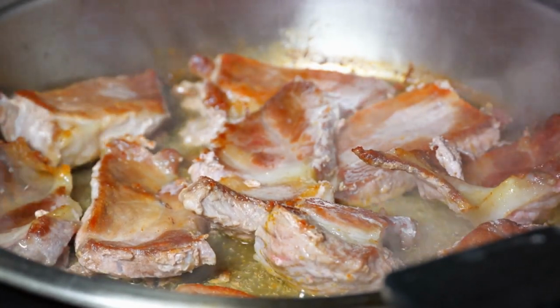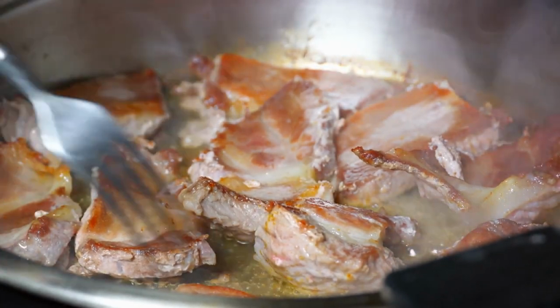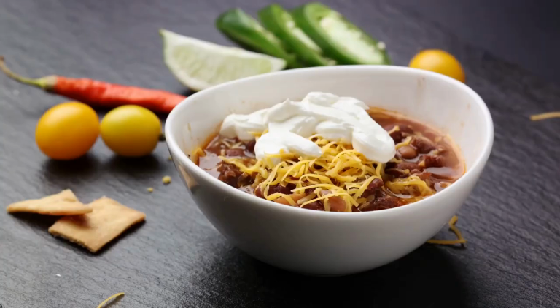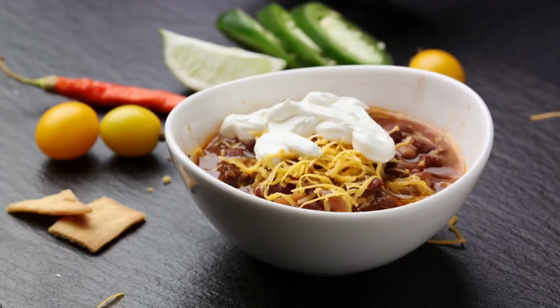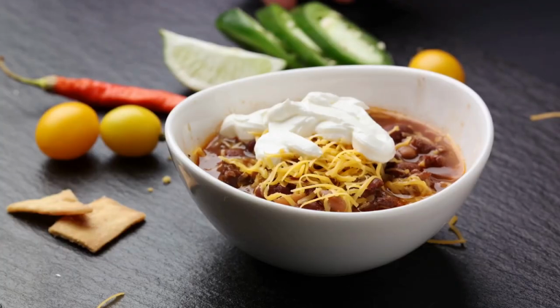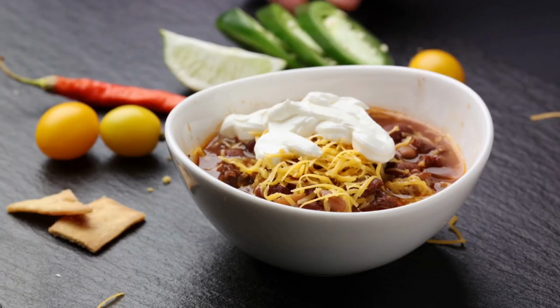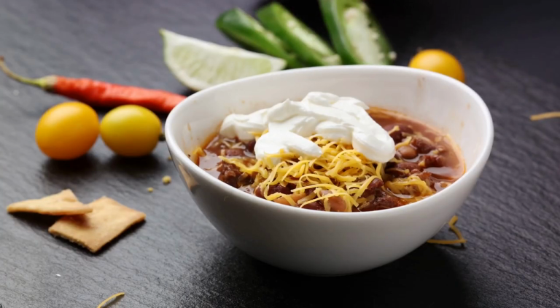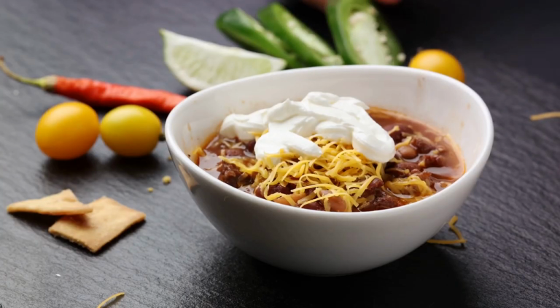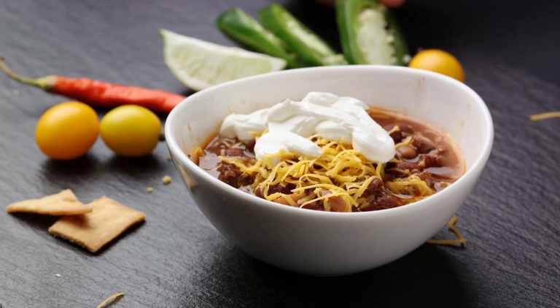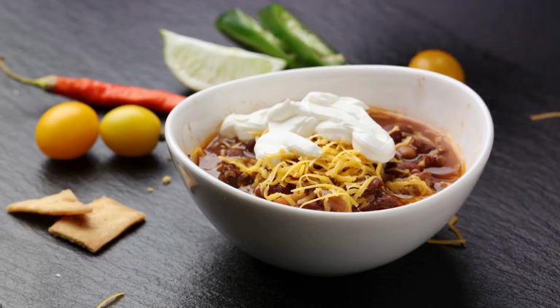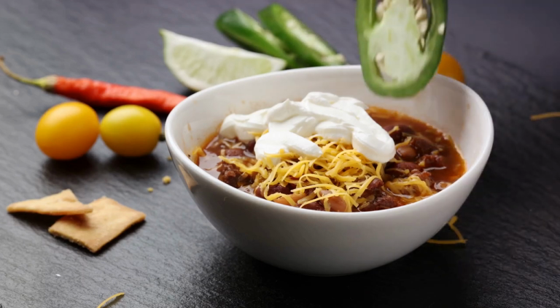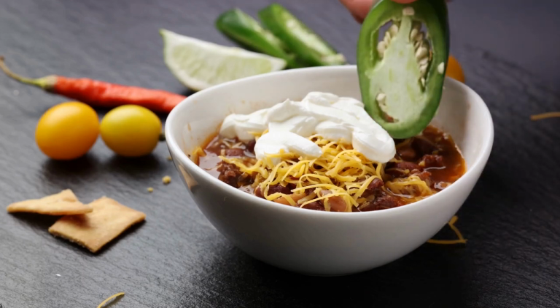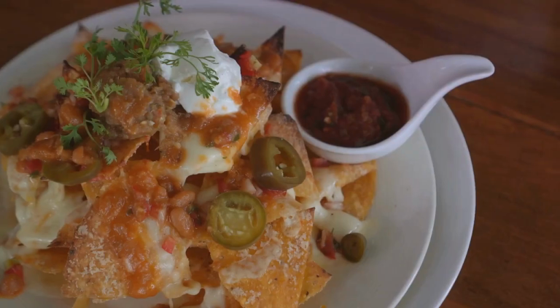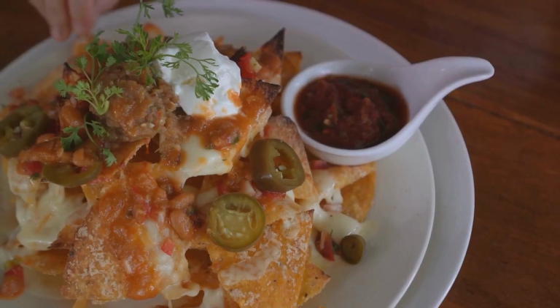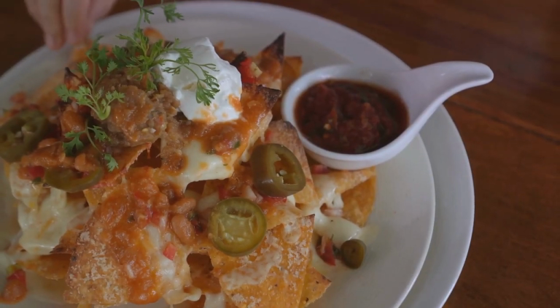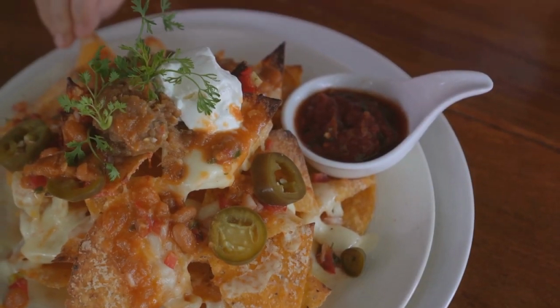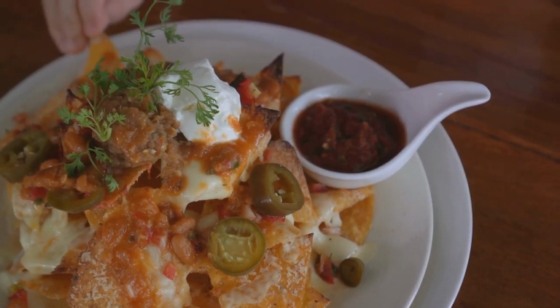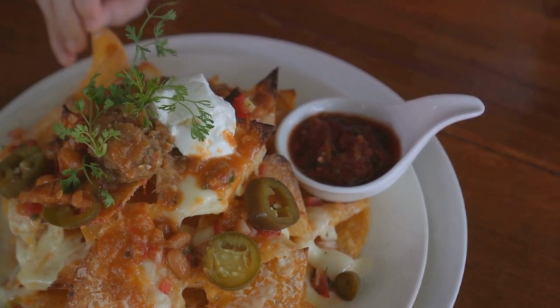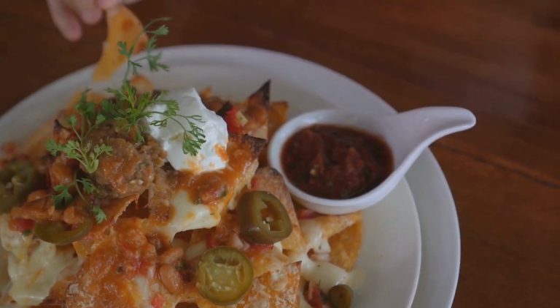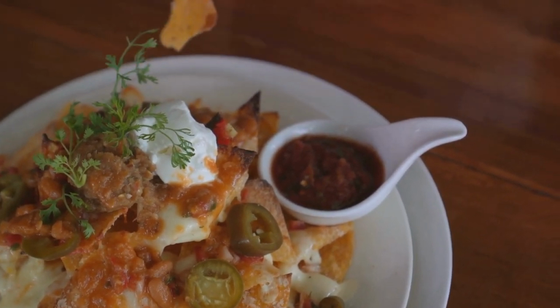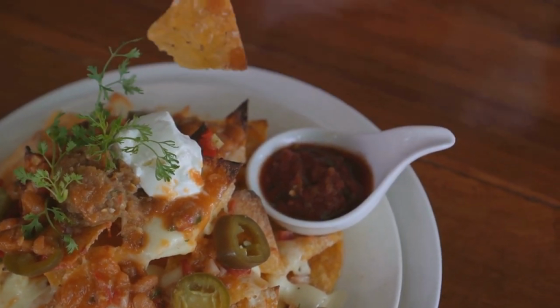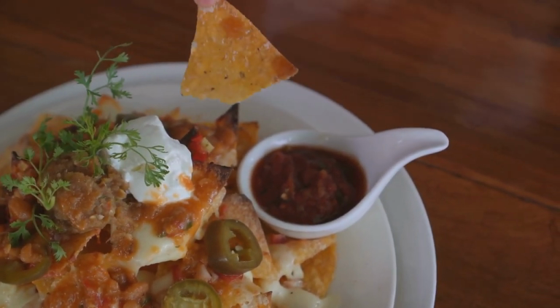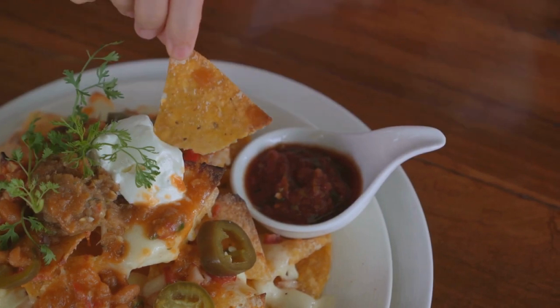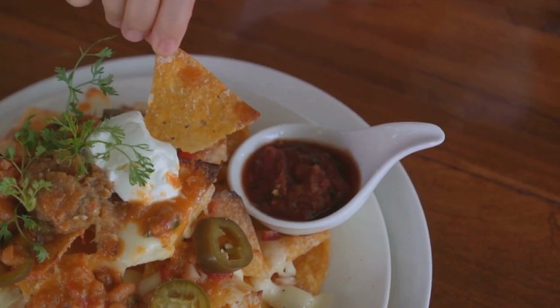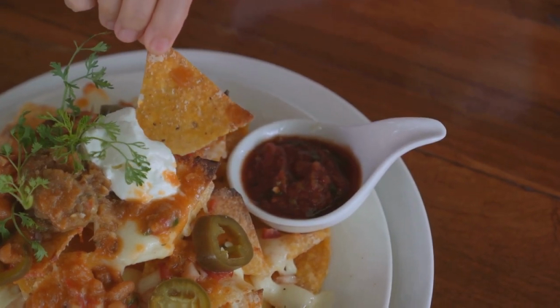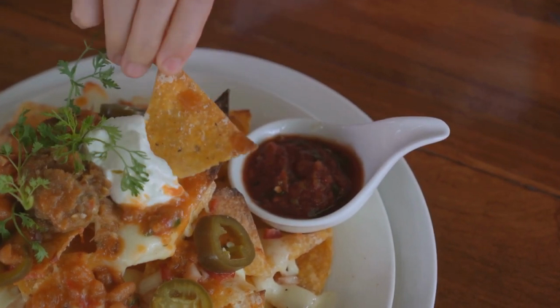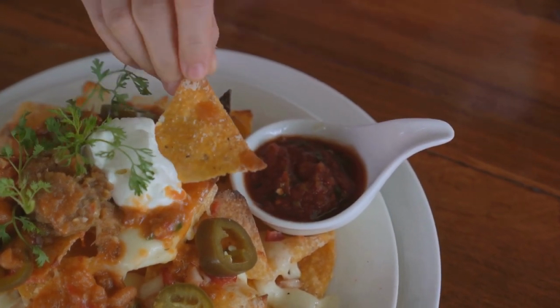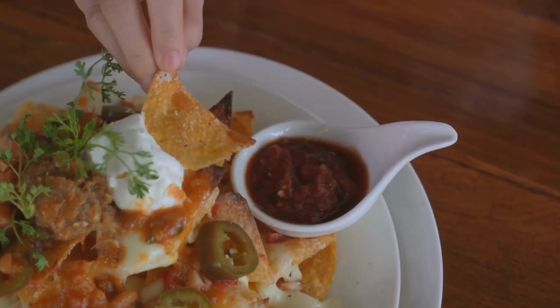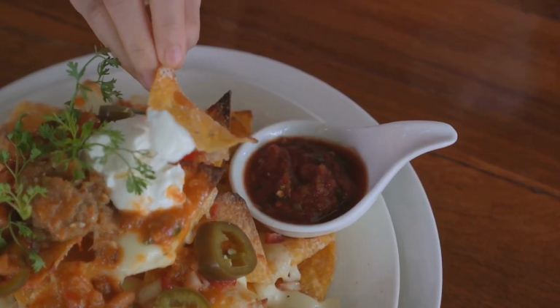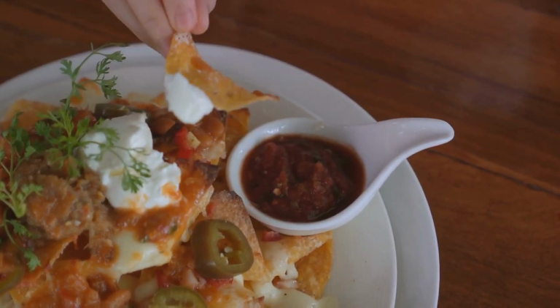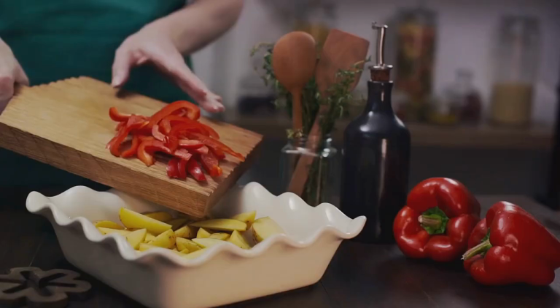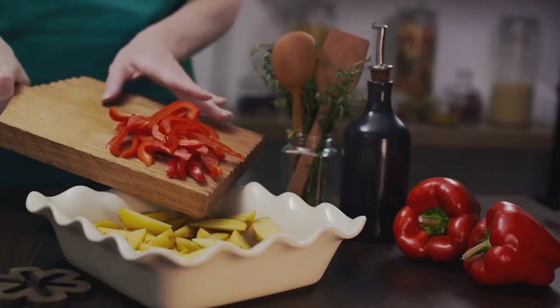And there it is — a hot, hearty beef and bacon chili, ready to serve and enjoy. Garnish with shredded cheese, sour cream, chopped onions, or fresh cilantro for added flair.